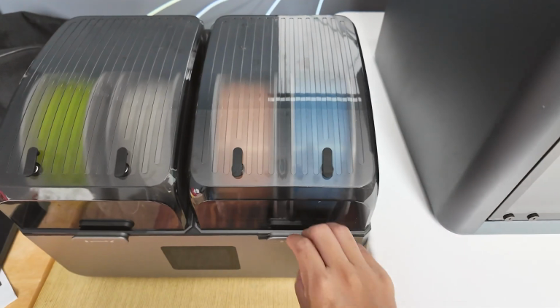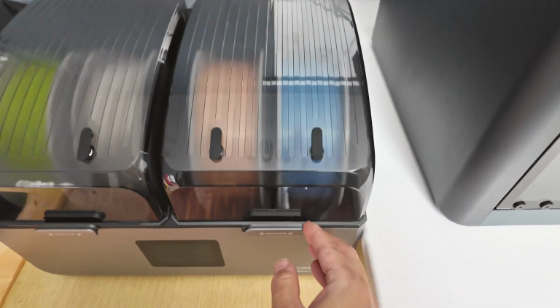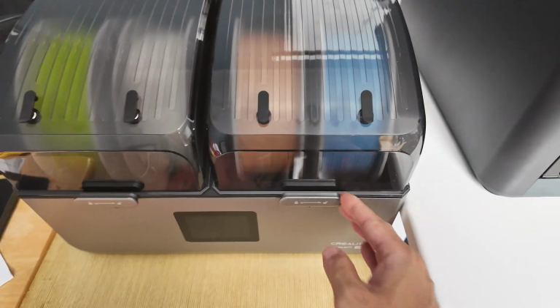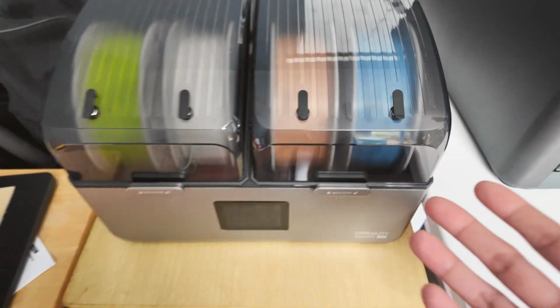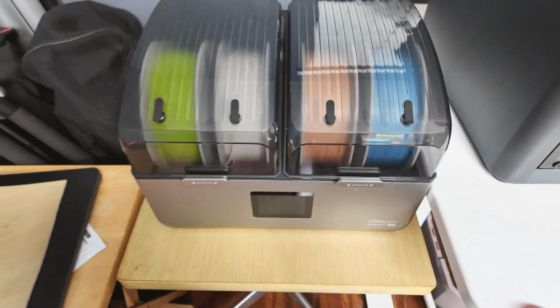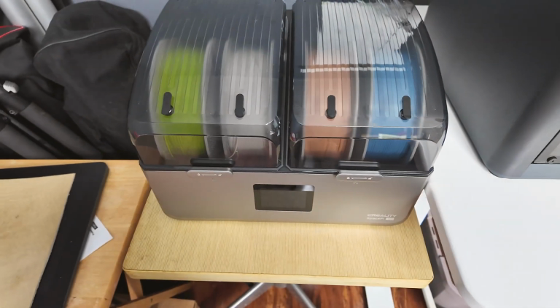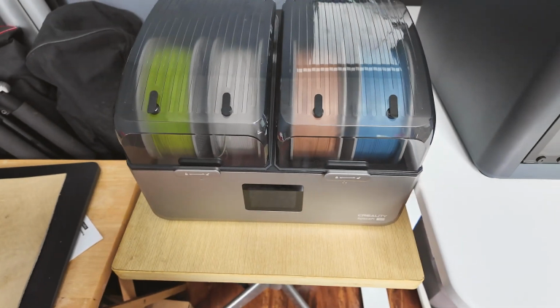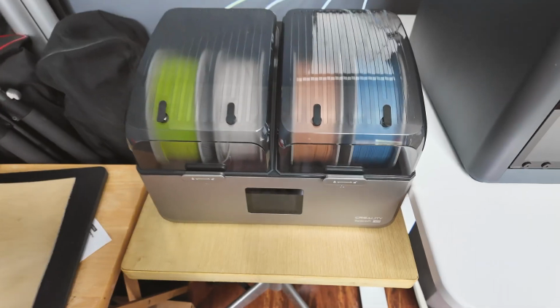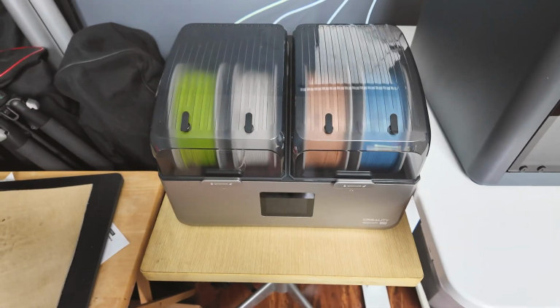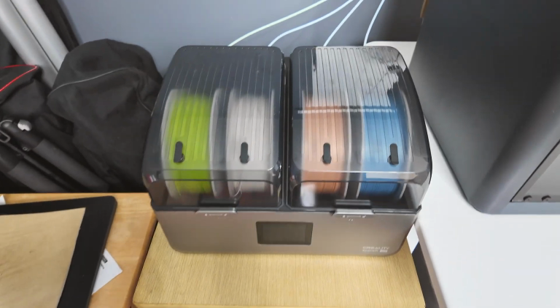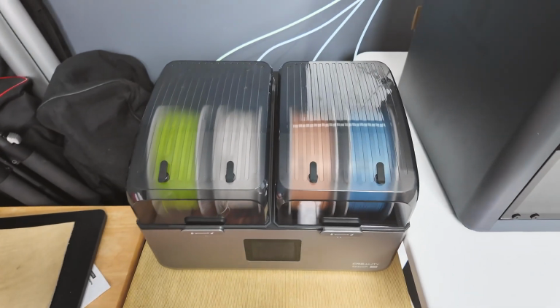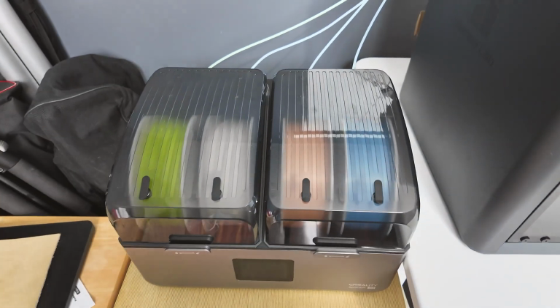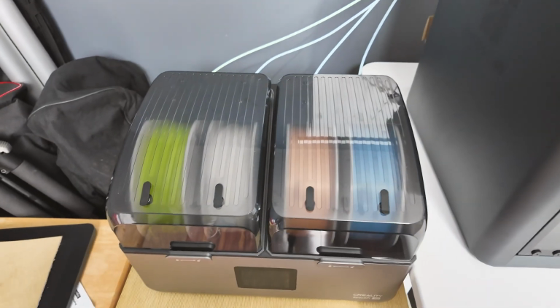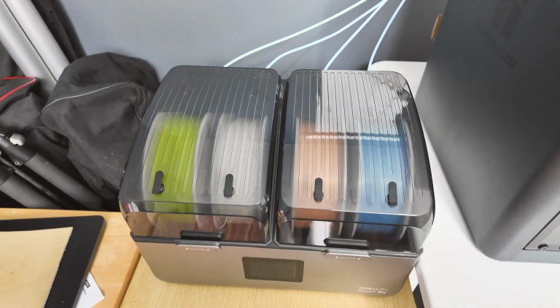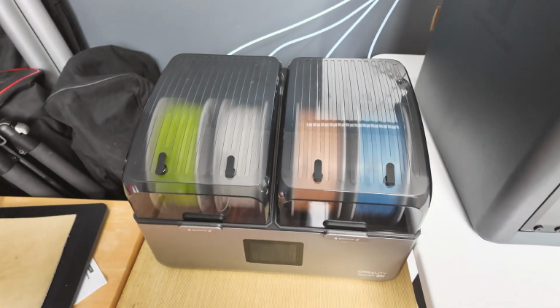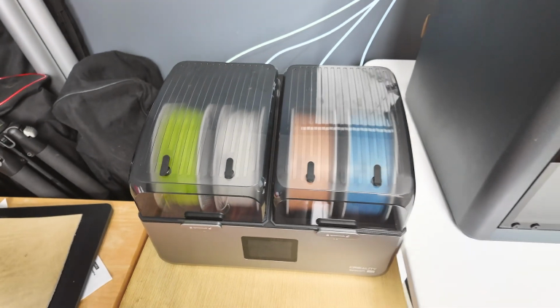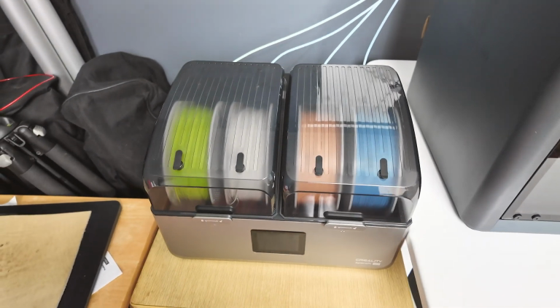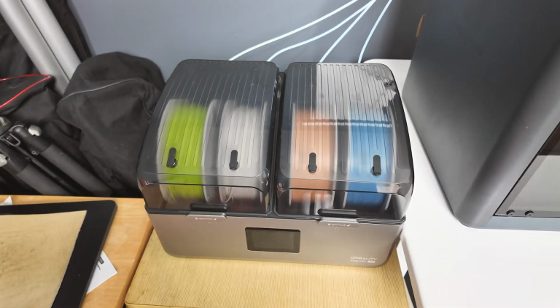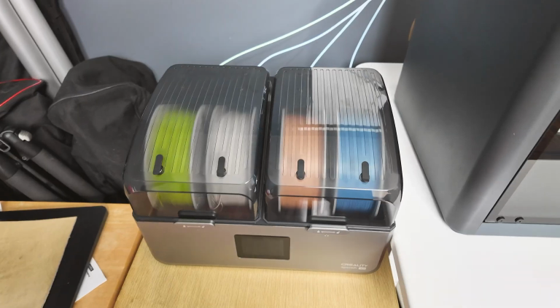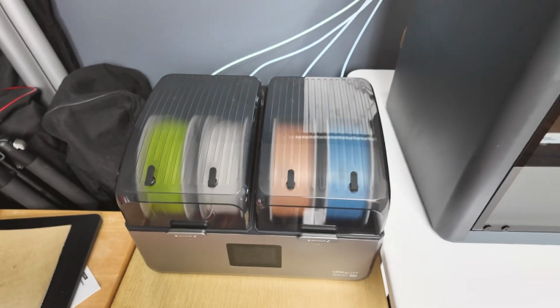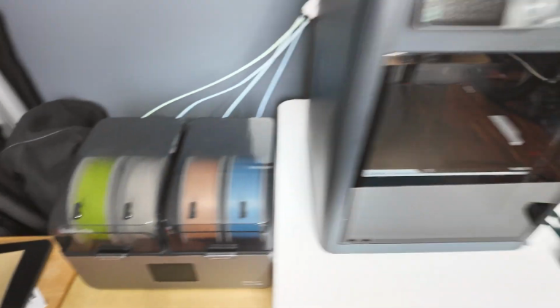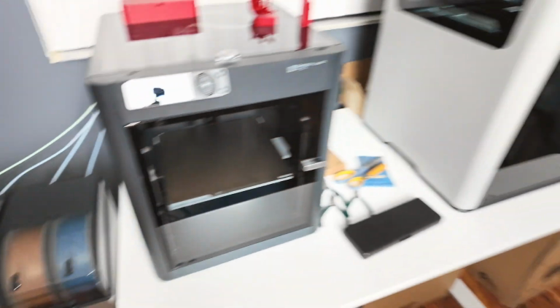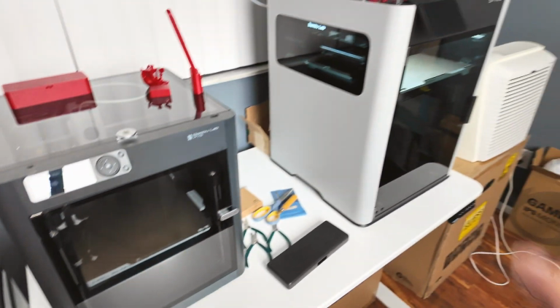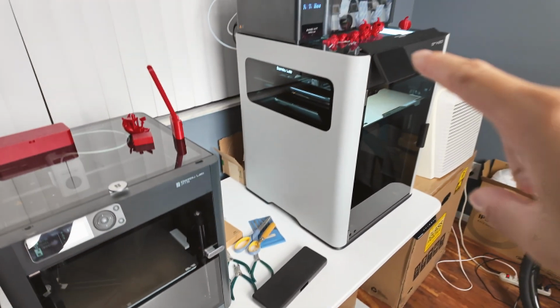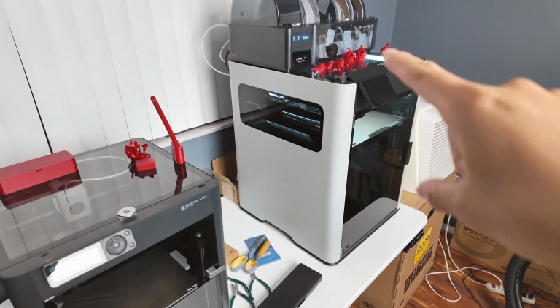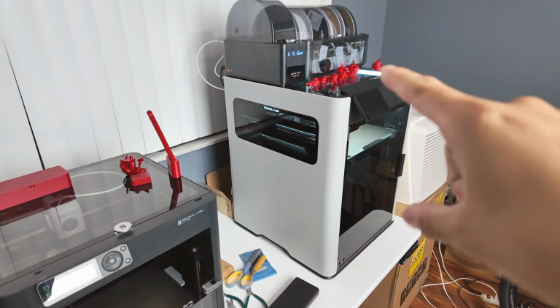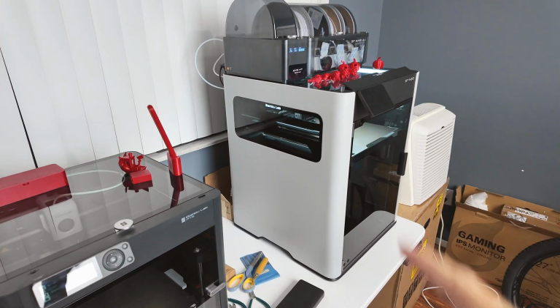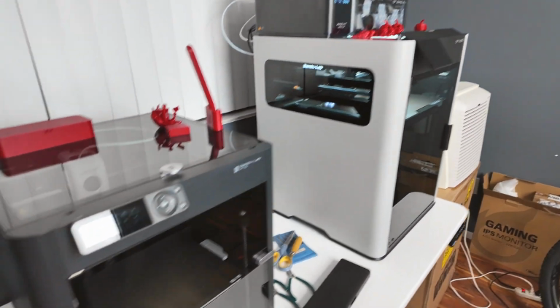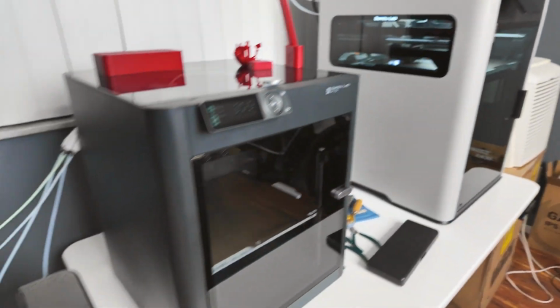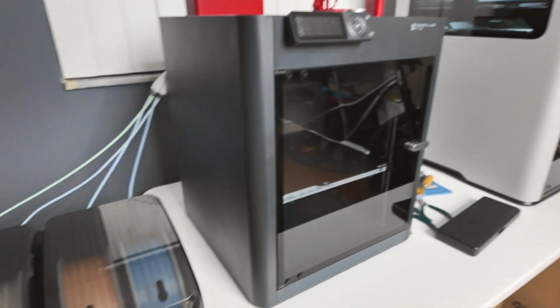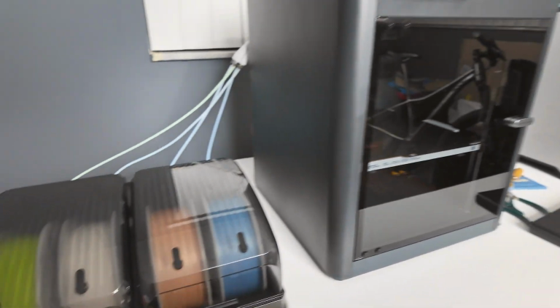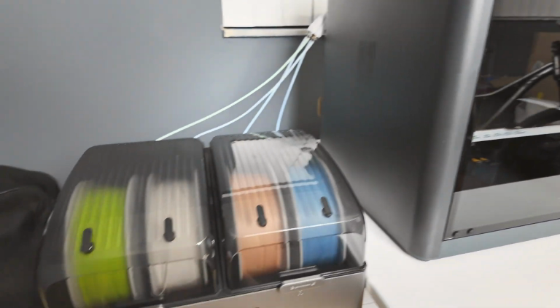And that's the internal. The dryer itself is set up rather simply — it doesn't have any fancy automatic features like spool turning on the AMS. But it just simply works.